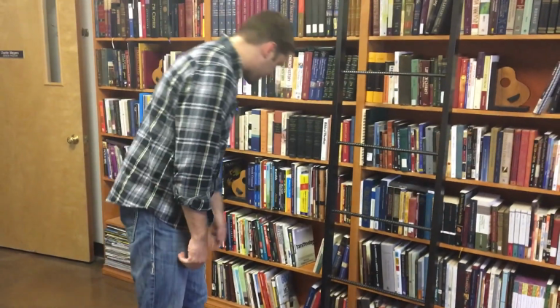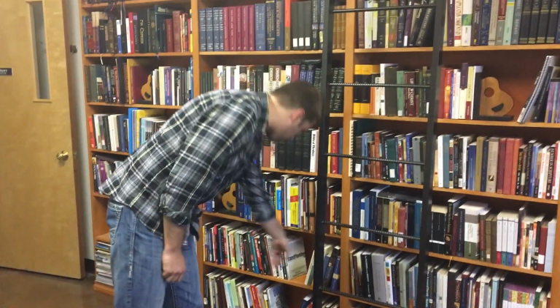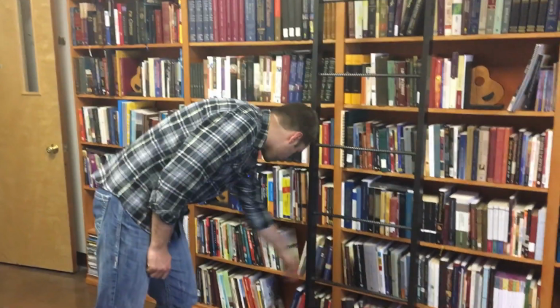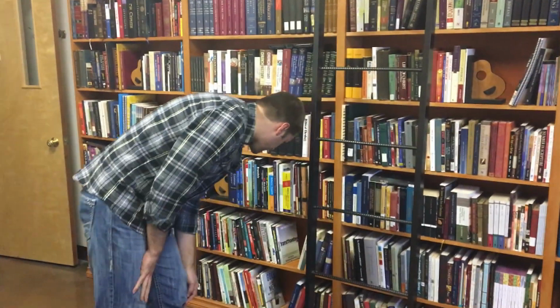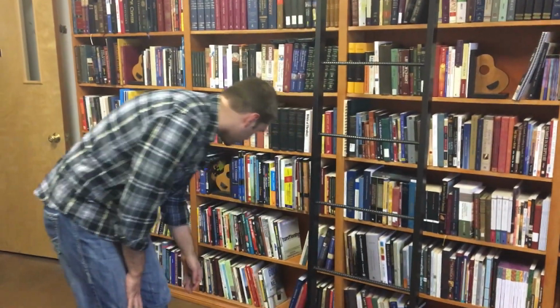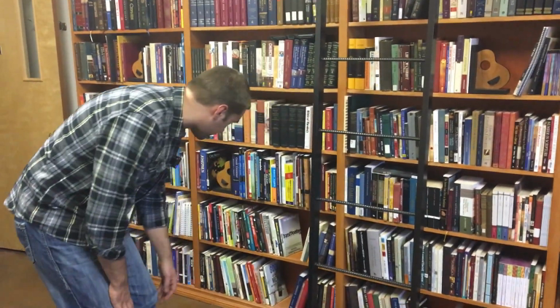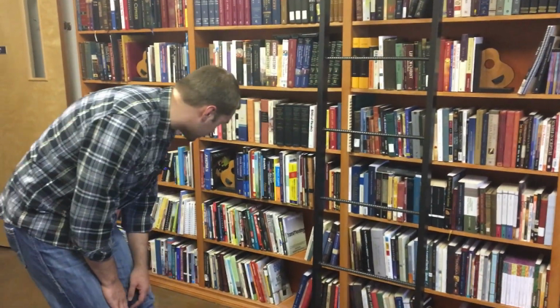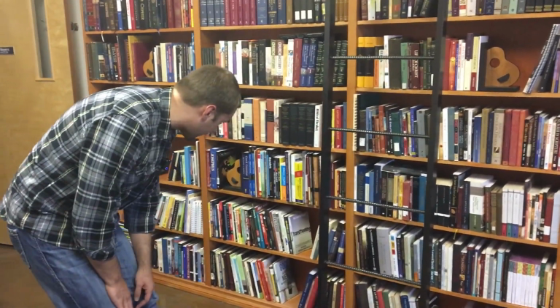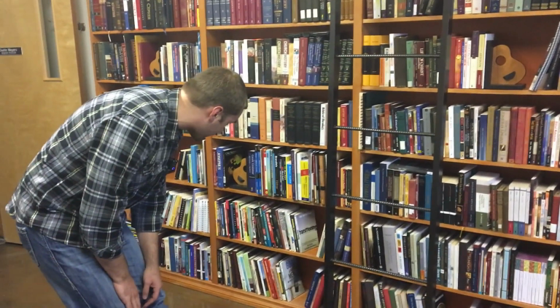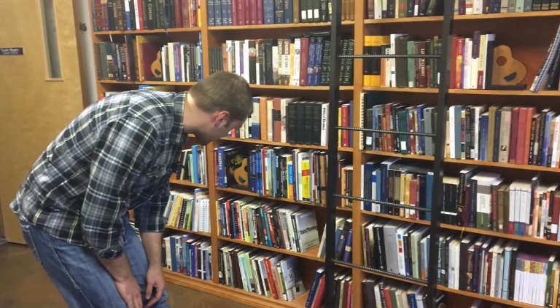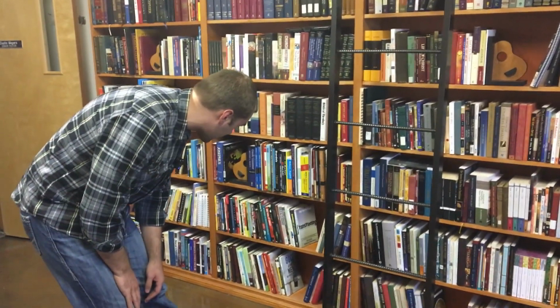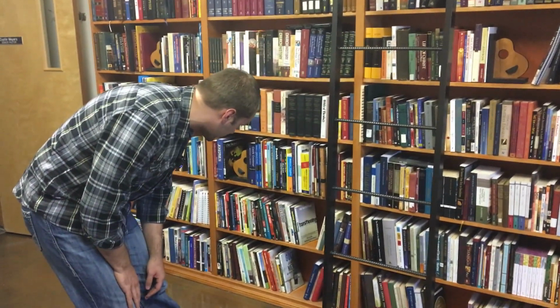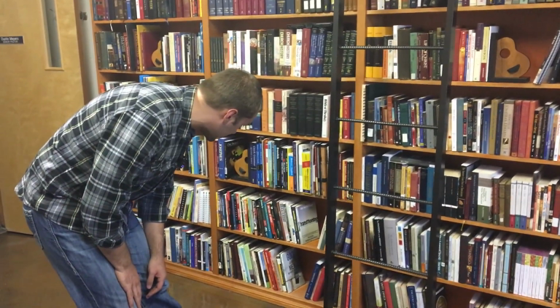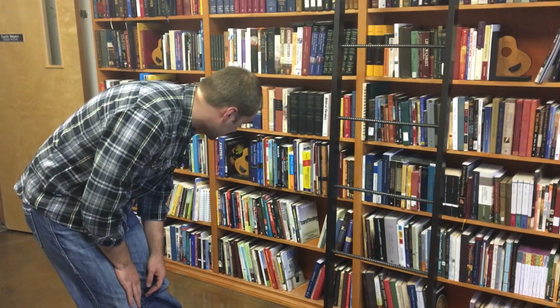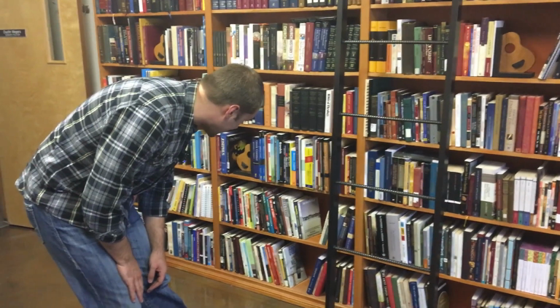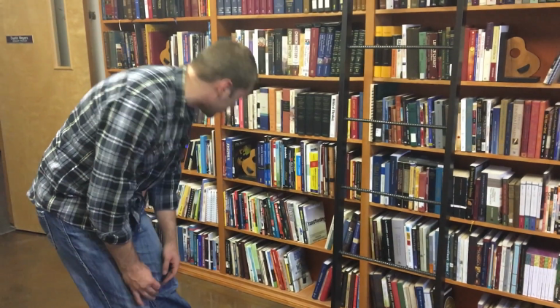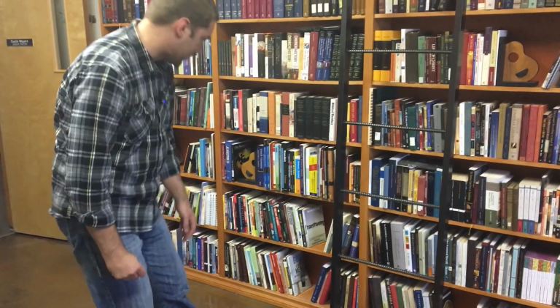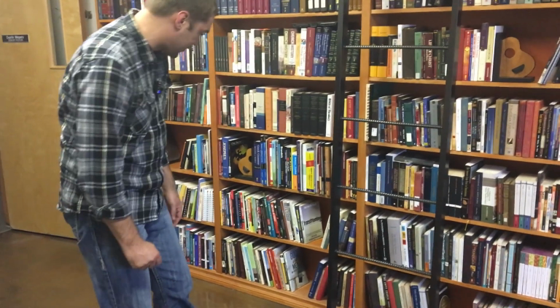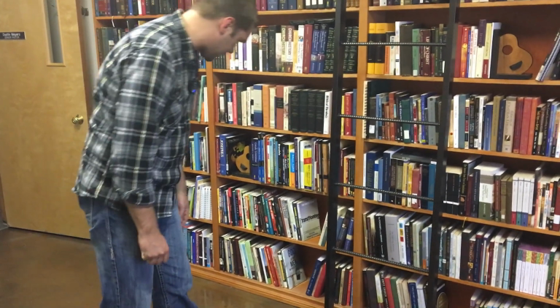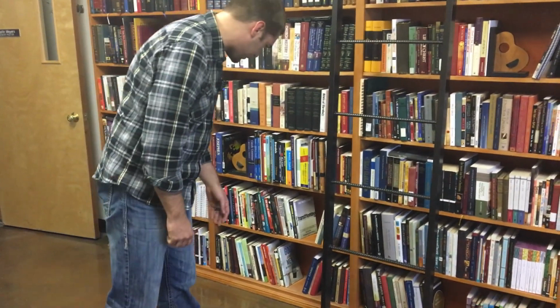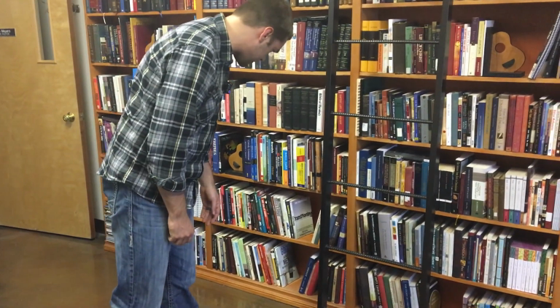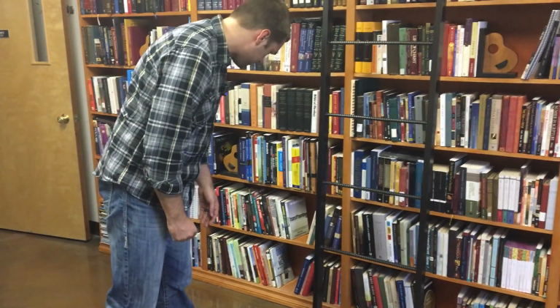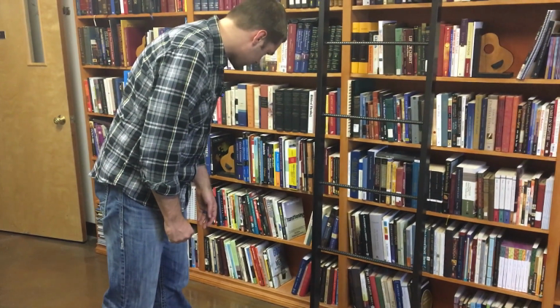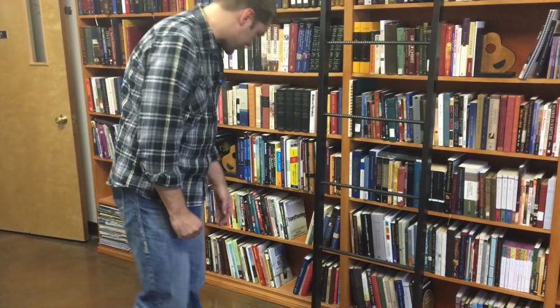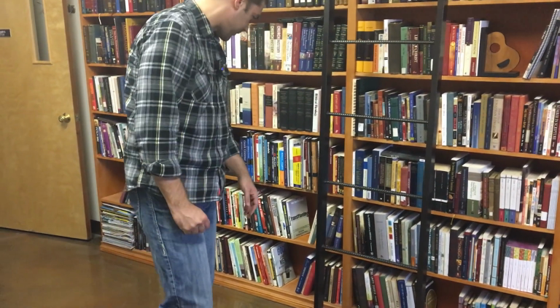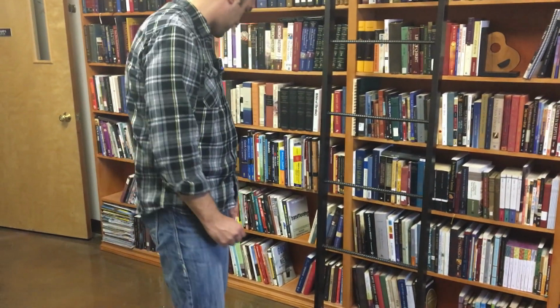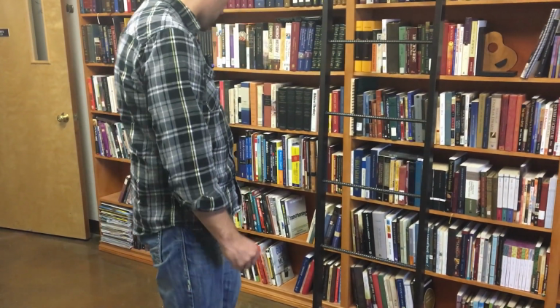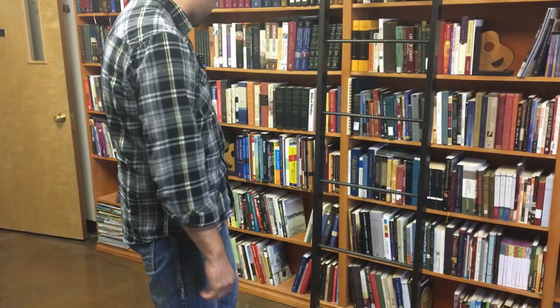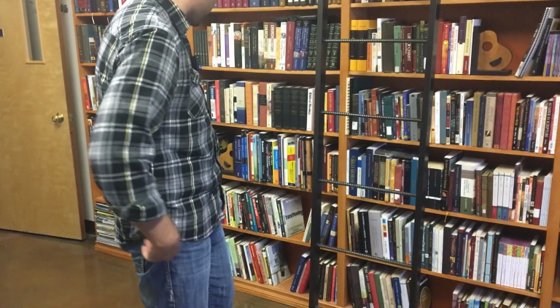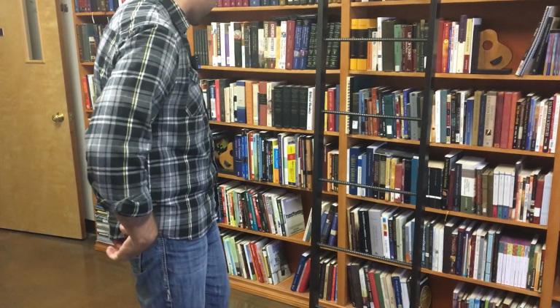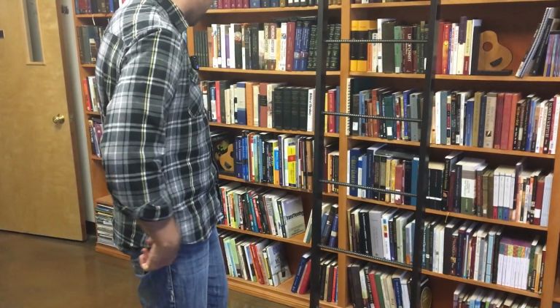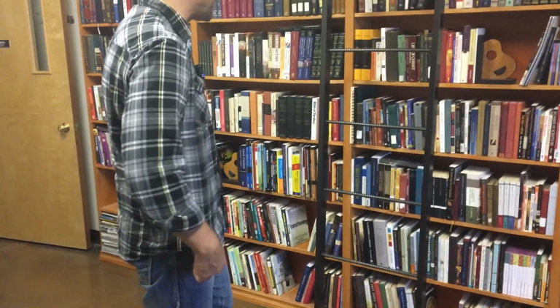Got a section on preaching. Got some good old-fashioned Haddon Robinson there, a little Keller — I got two copies of Keller, look at that. Got some MacArthur on preaching. Stuff like that.